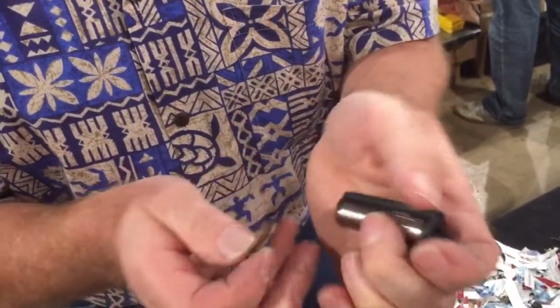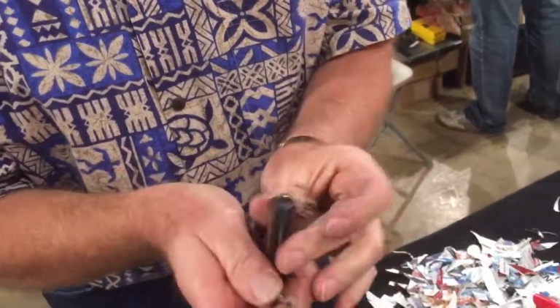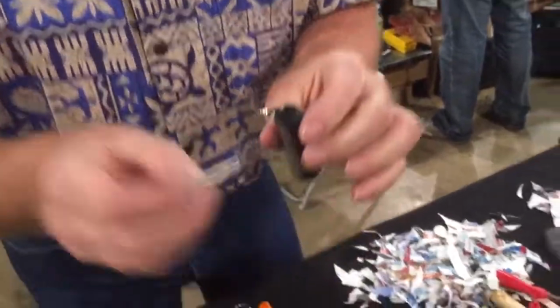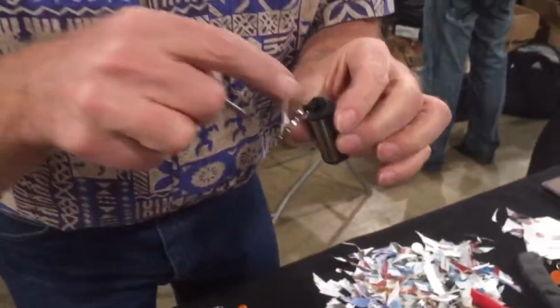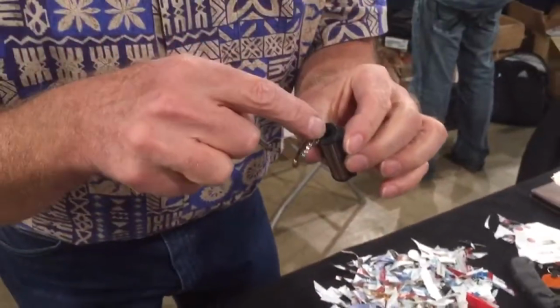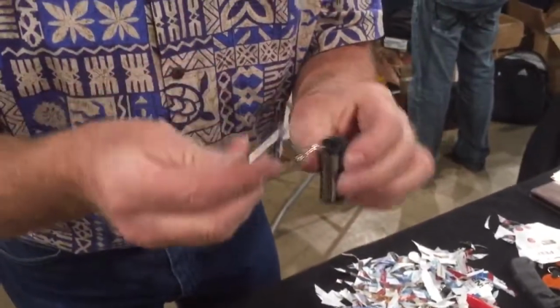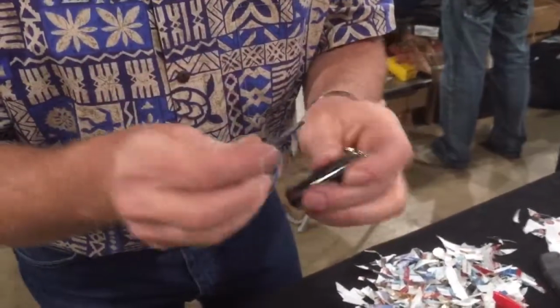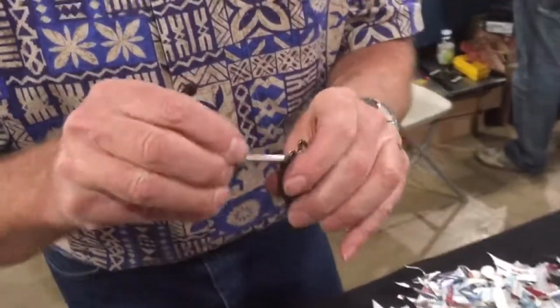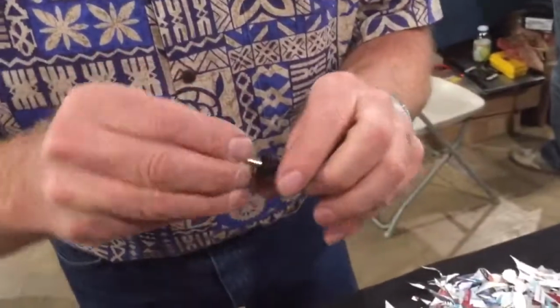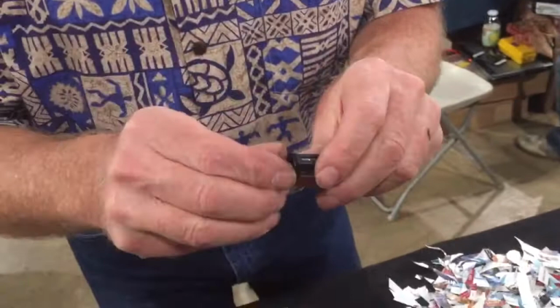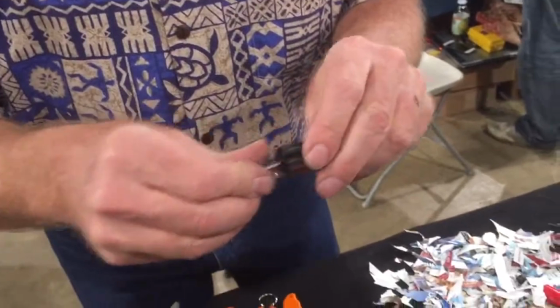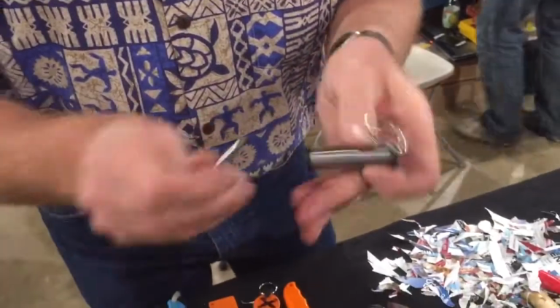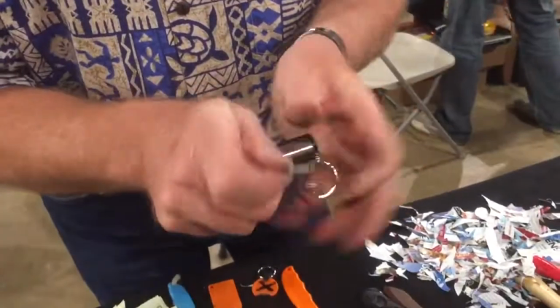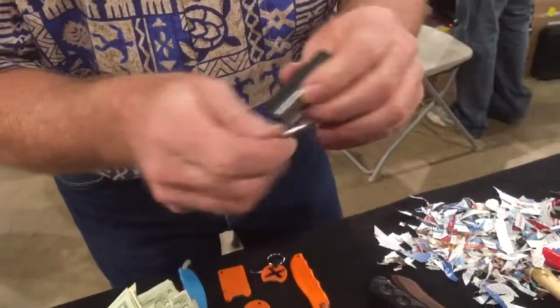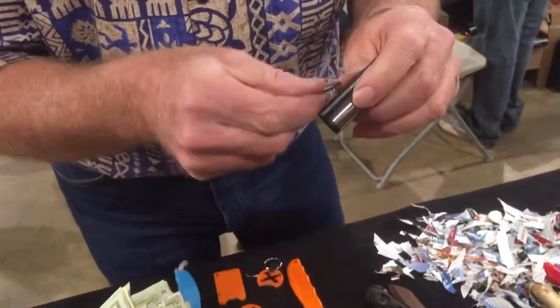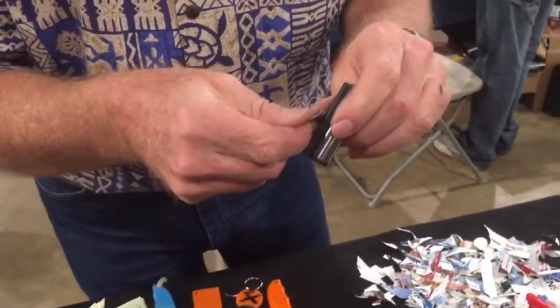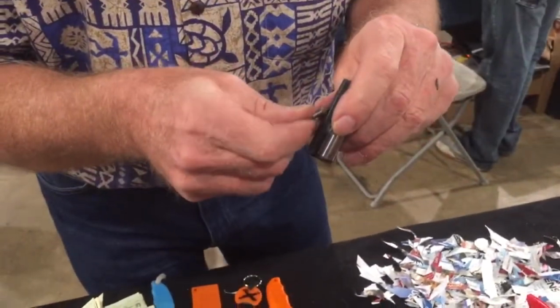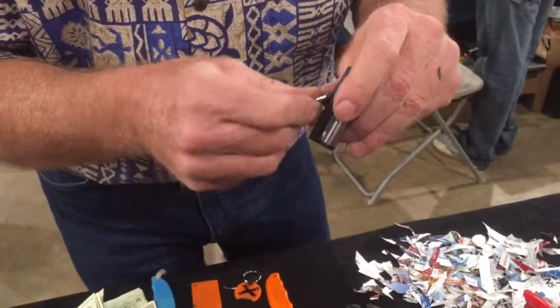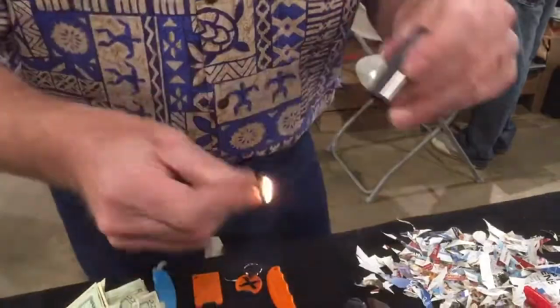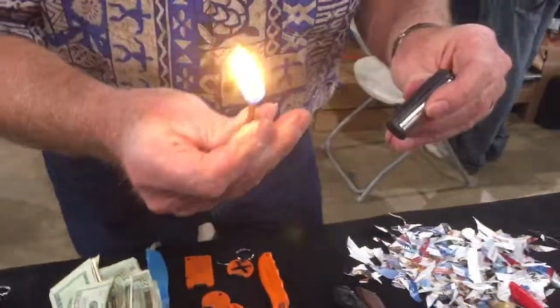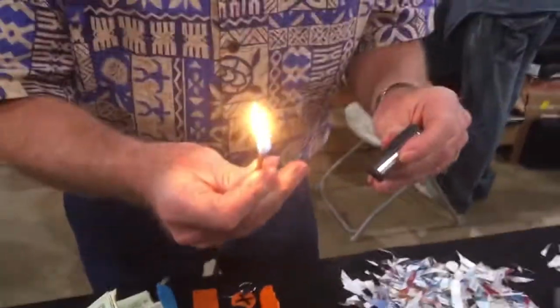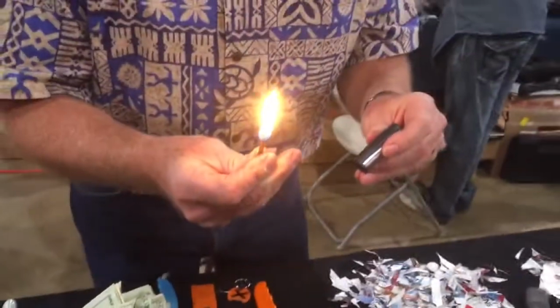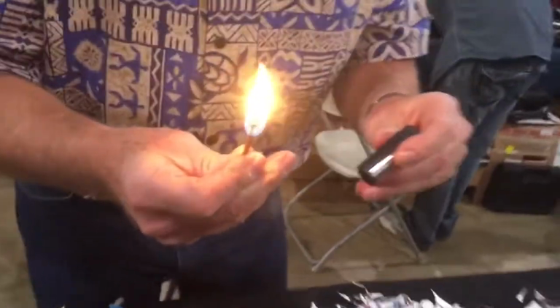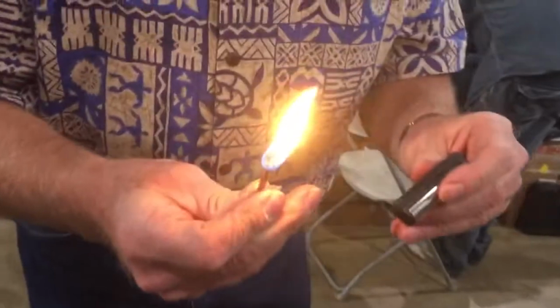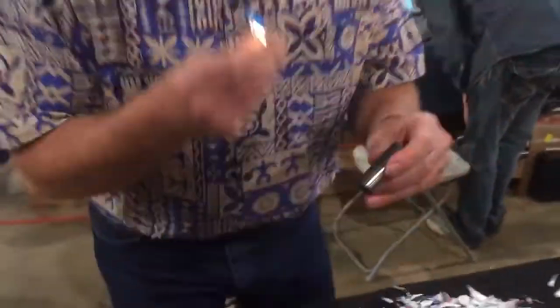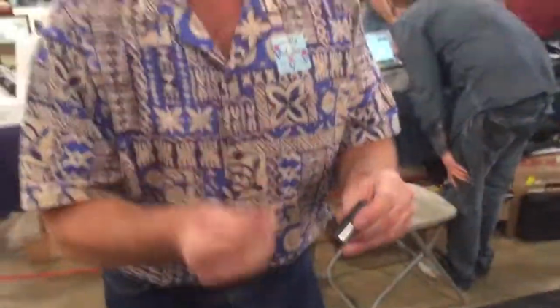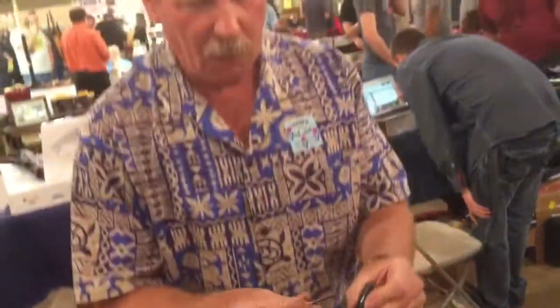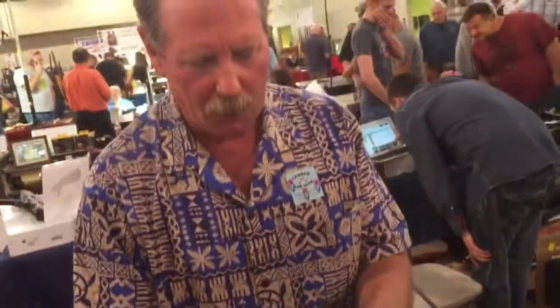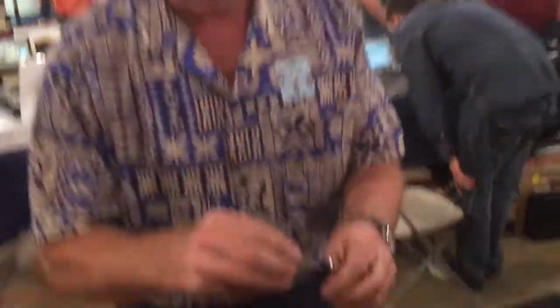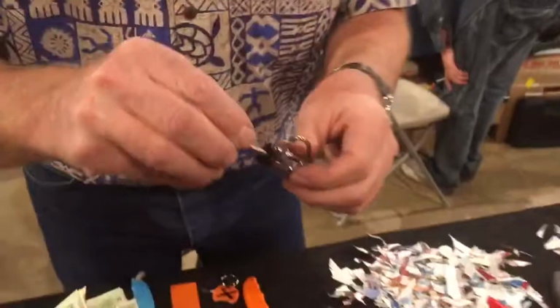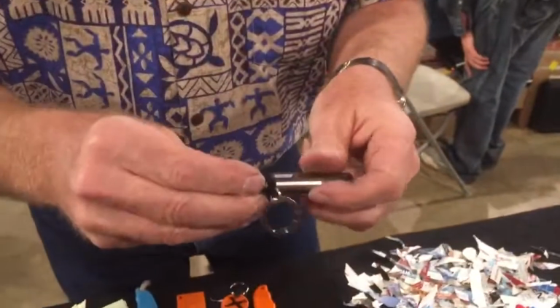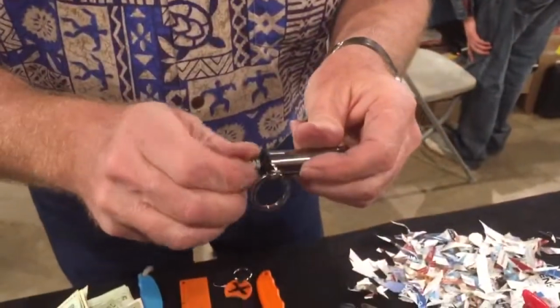It gets lighter fluid on it, so you poke it in there, it'll get some lighter fluid on it. Then you do this, blow it out, and put it right back in there like this. Don't push too hard on it.